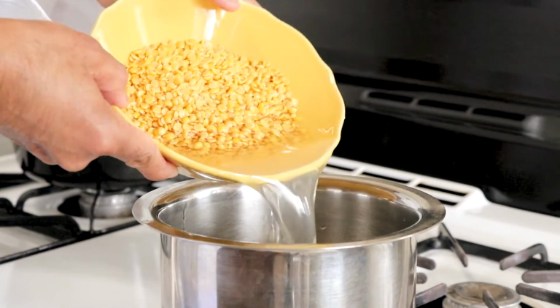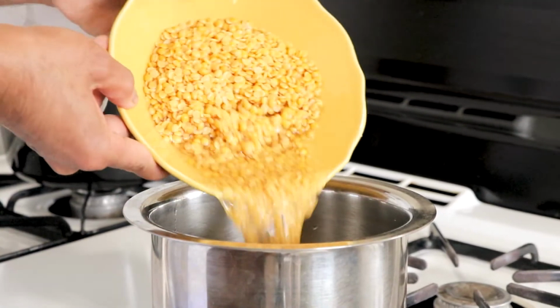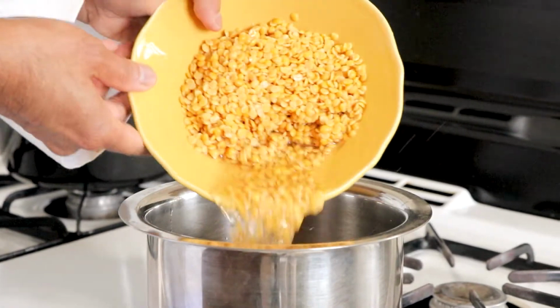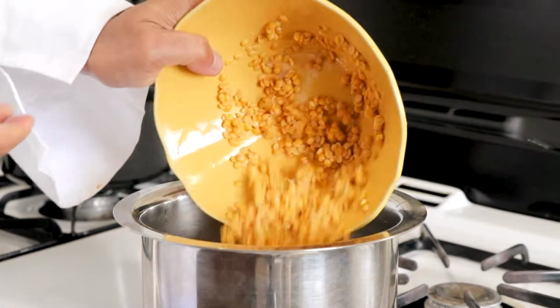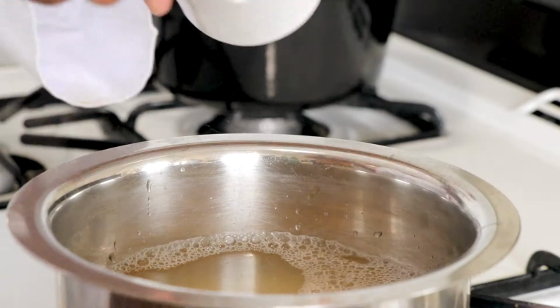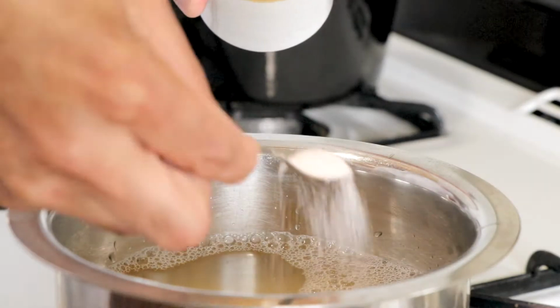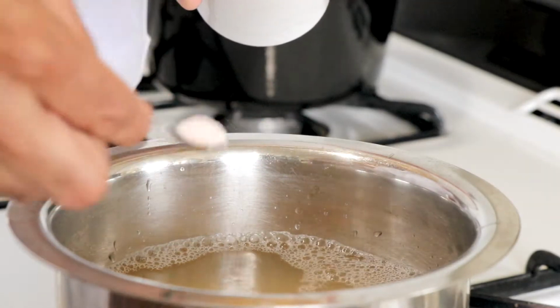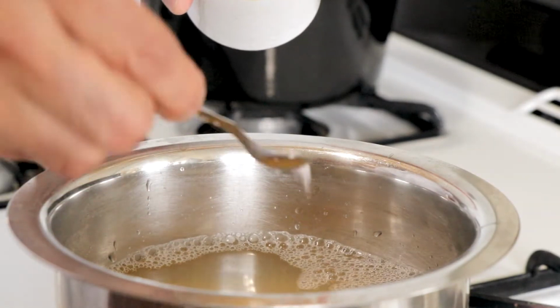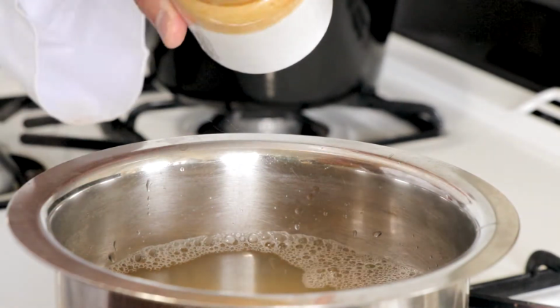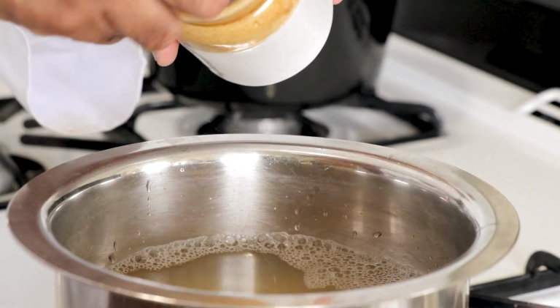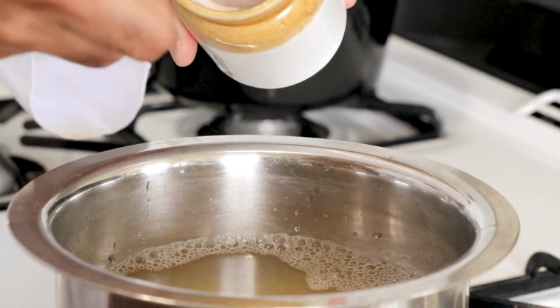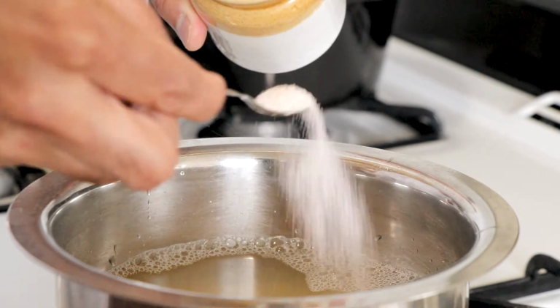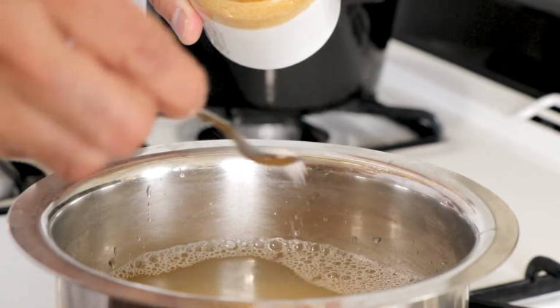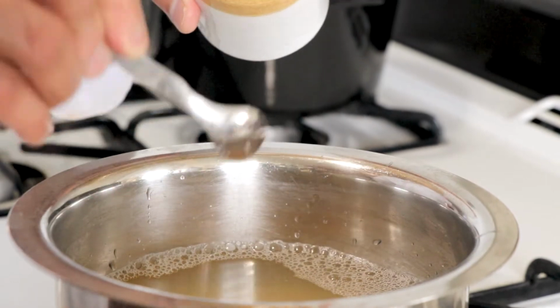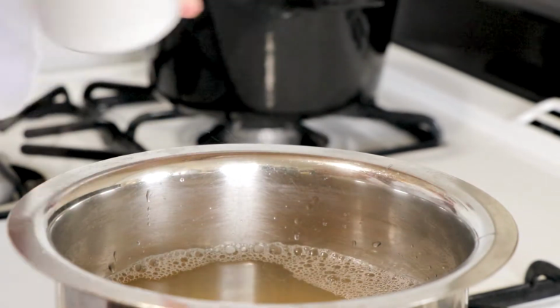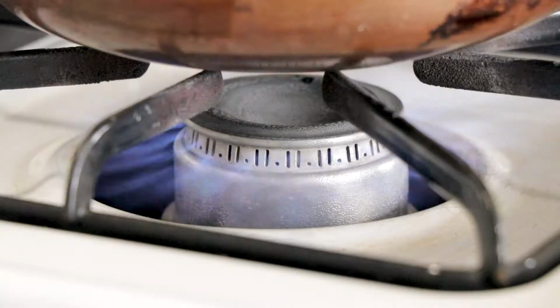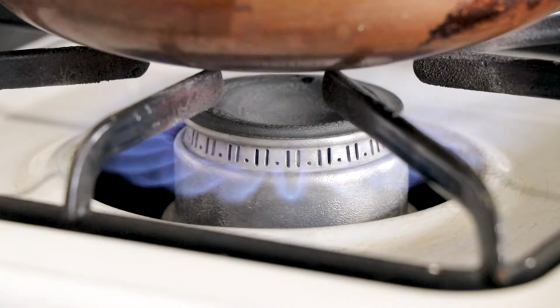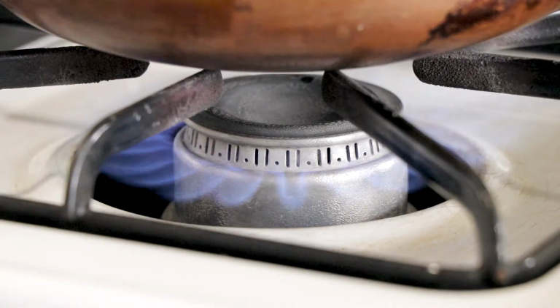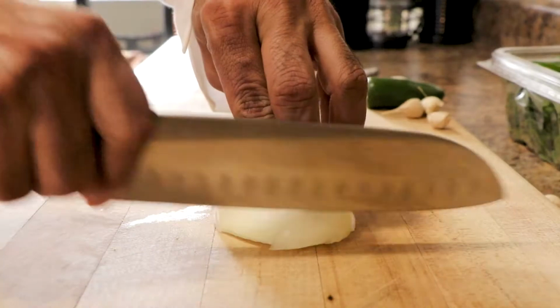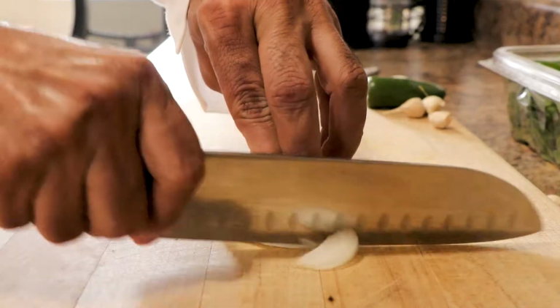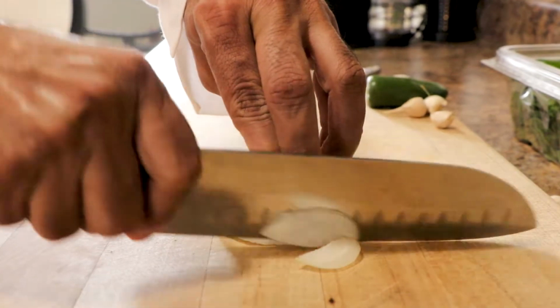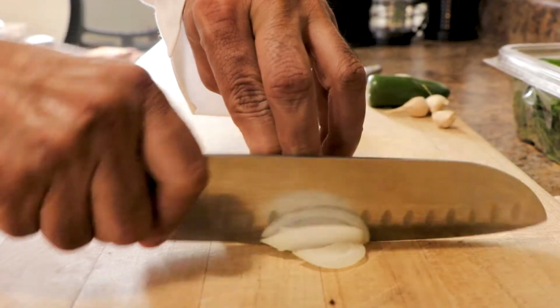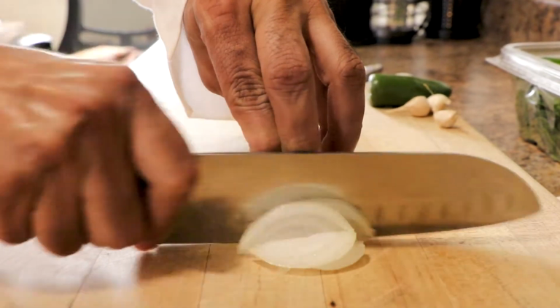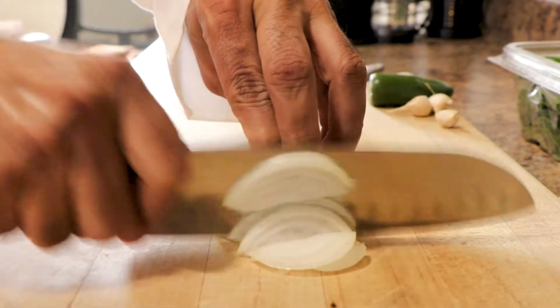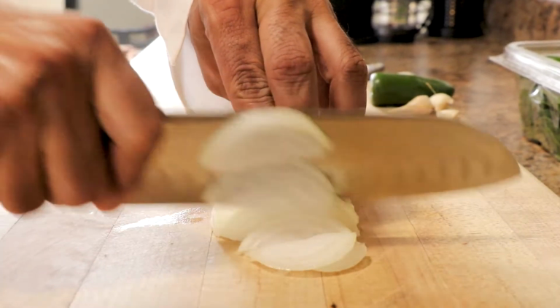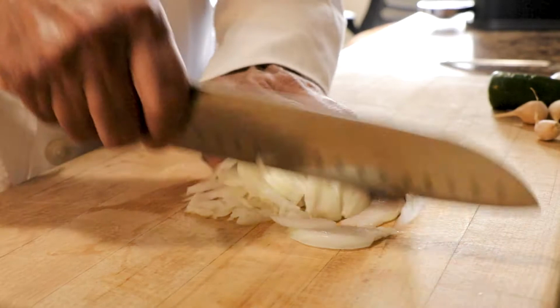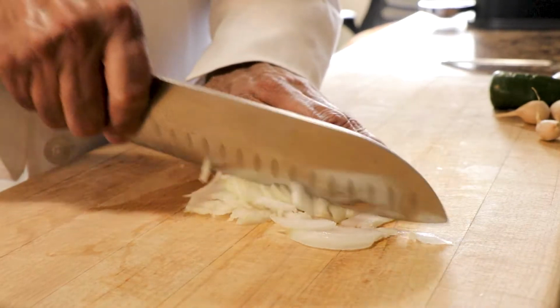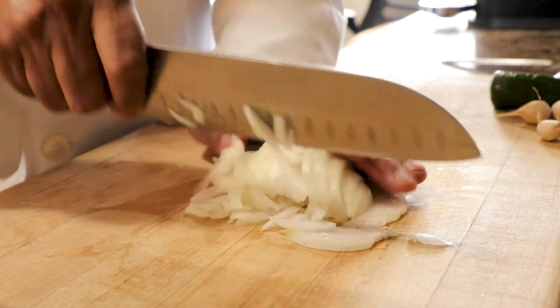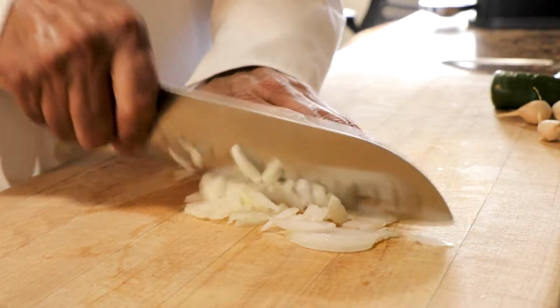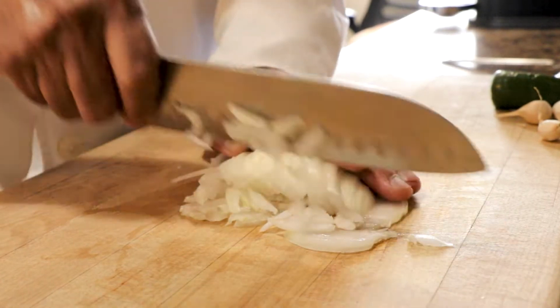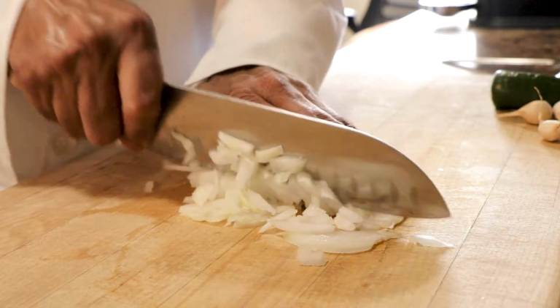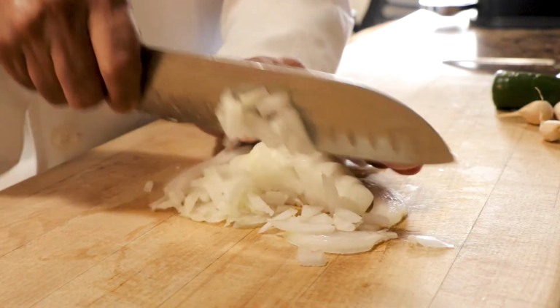The first step is to cook the peas in water and salt, and while that's happening it's time to prepare our aromatics. So in this case we roughly chop or dice onion.